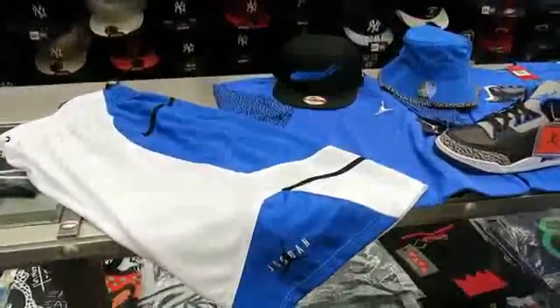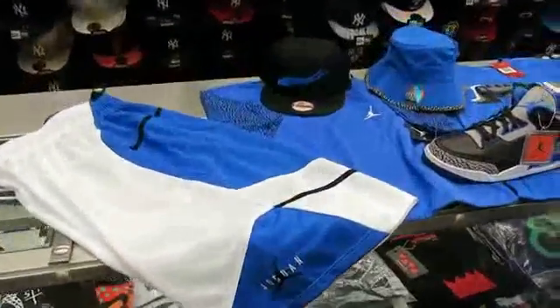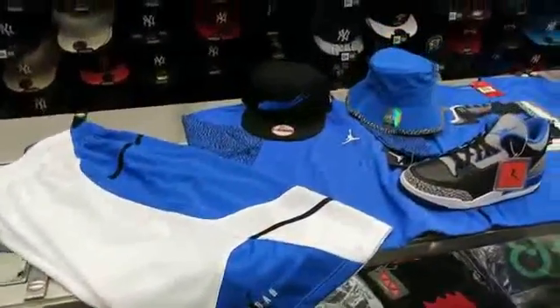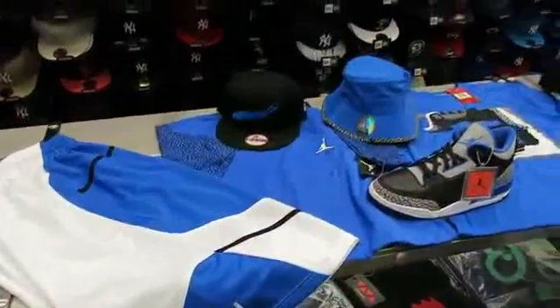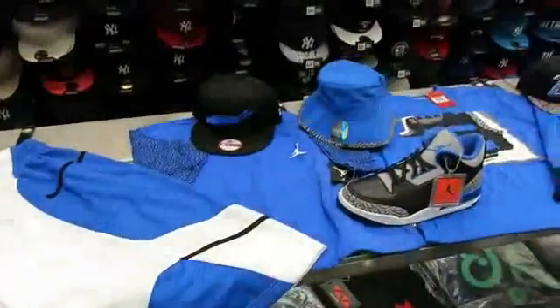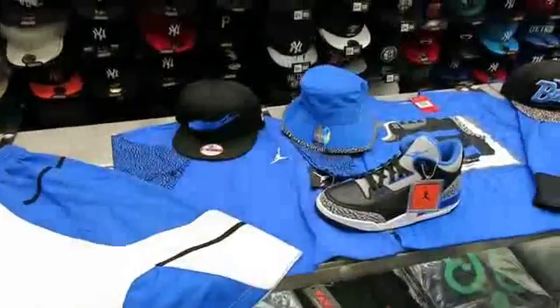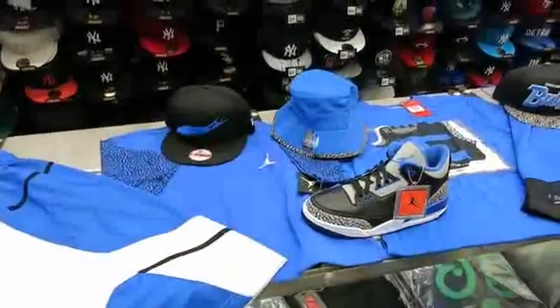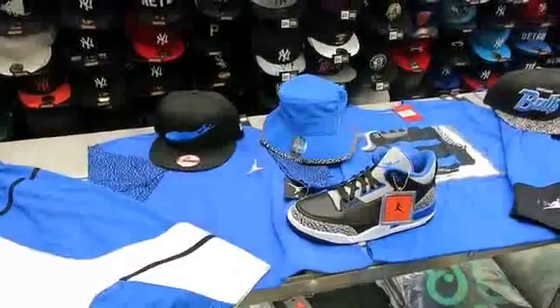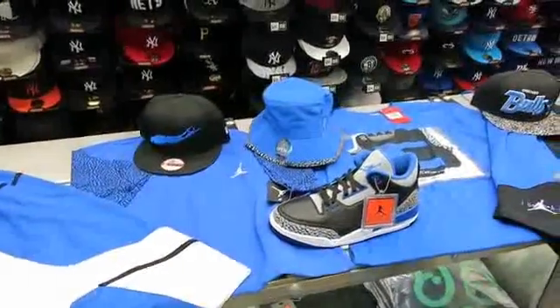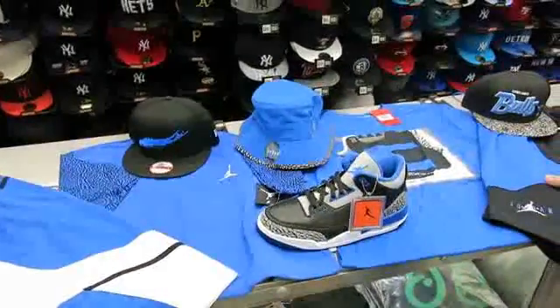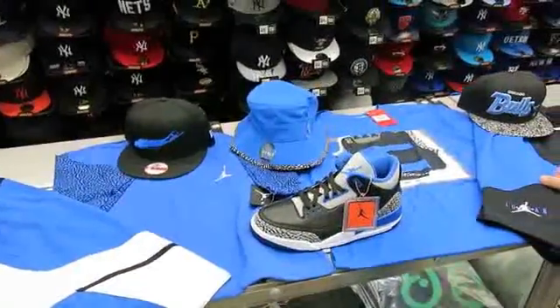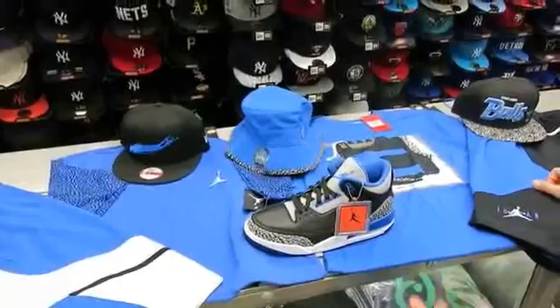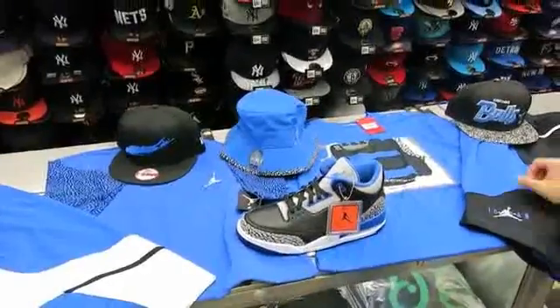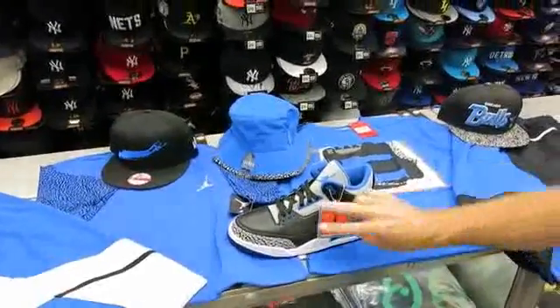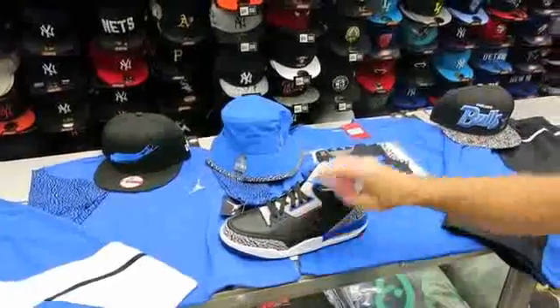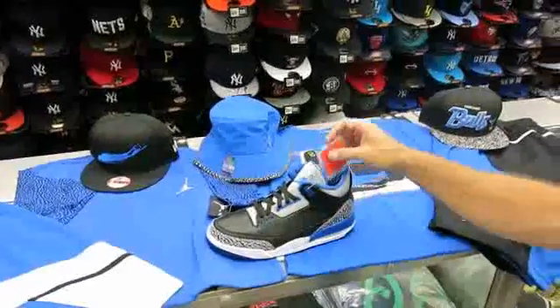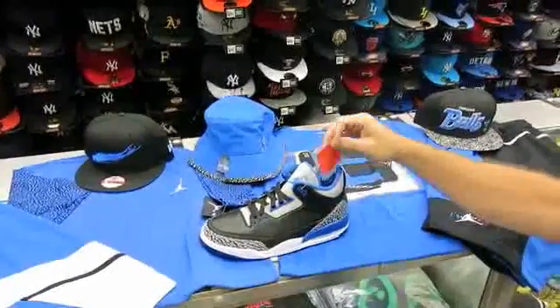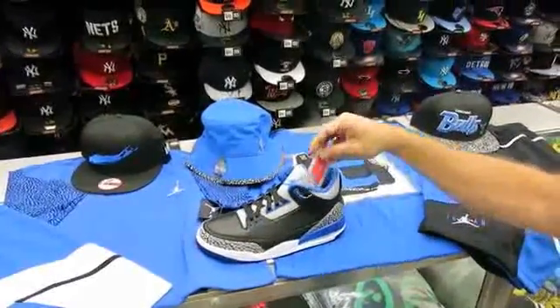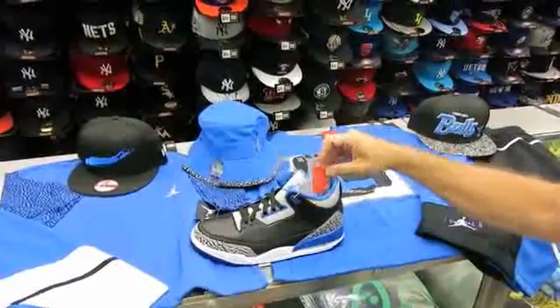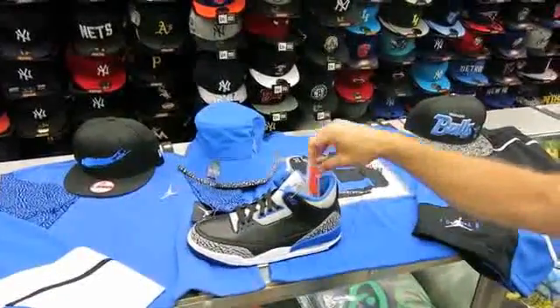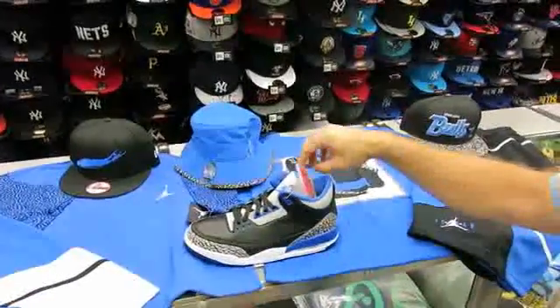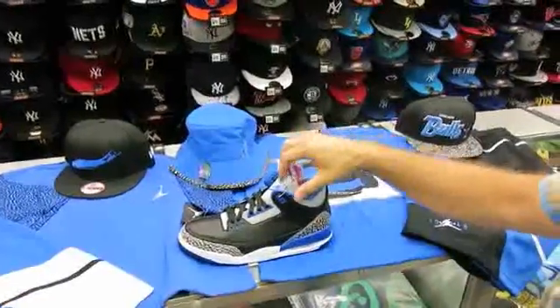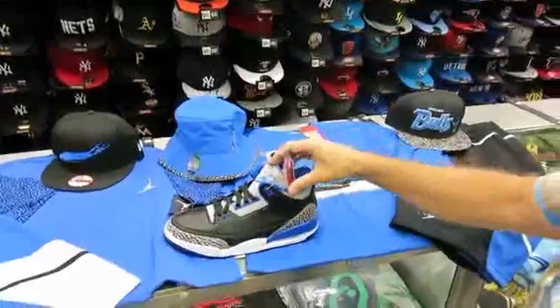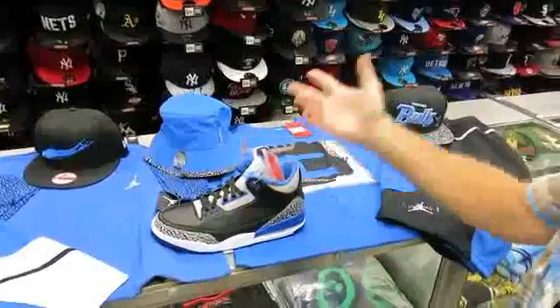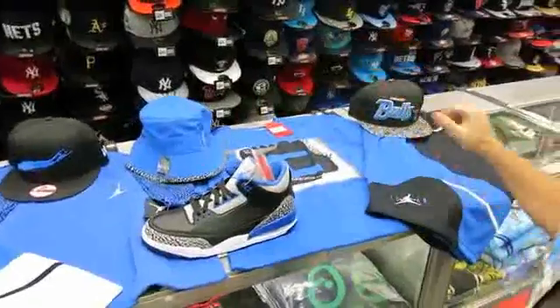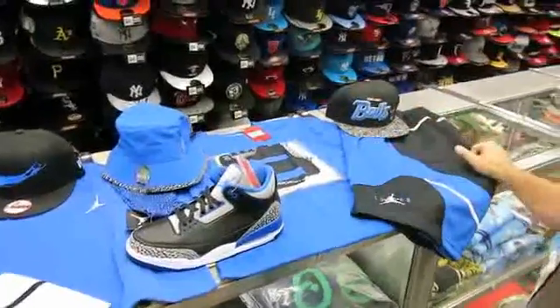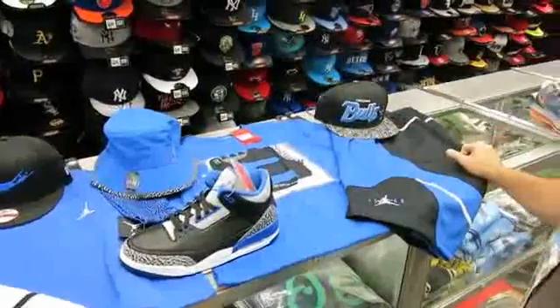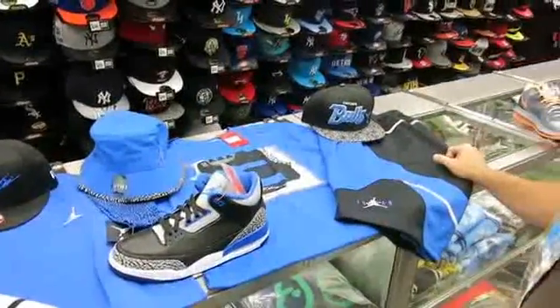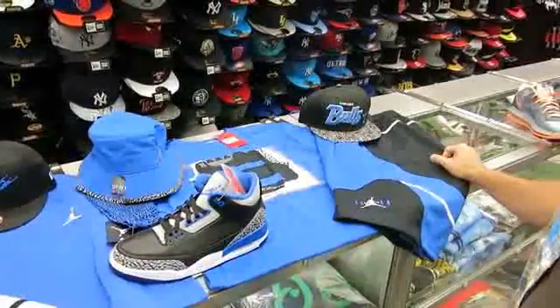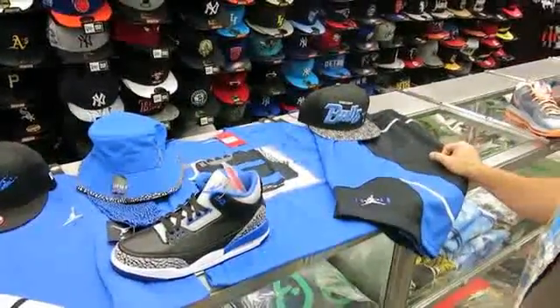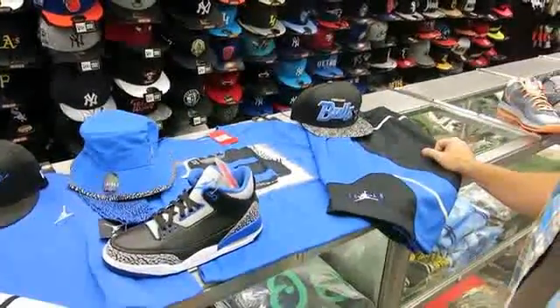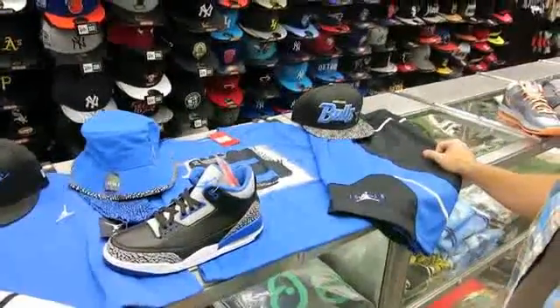The phones have been ringing off the hook for this shoe, so this is definitely going to be a complete sellout. It's going to be full family — you'll get it in infants, preschool, grade school, and men's sizes. That's a hot shoe, the Sport Blue.